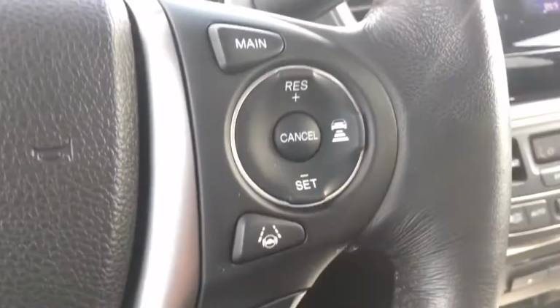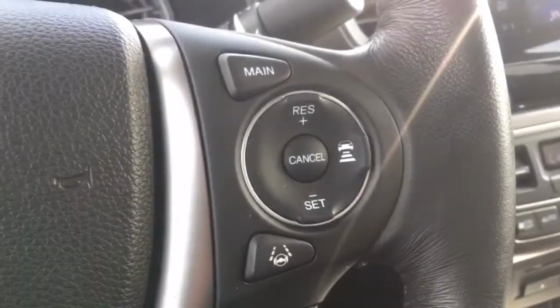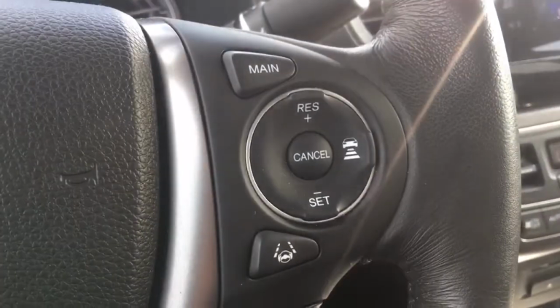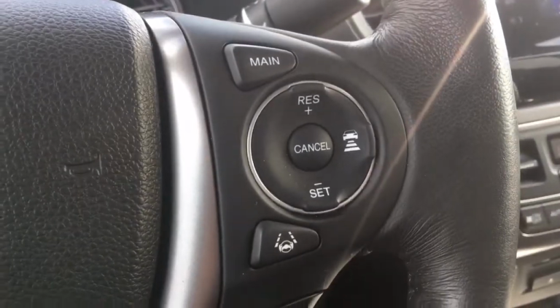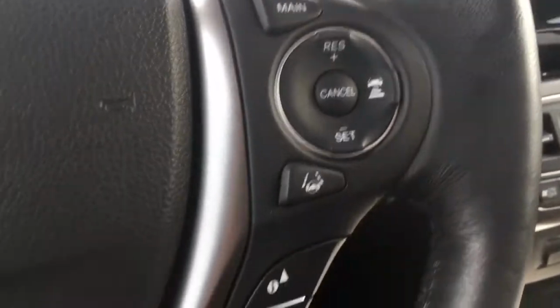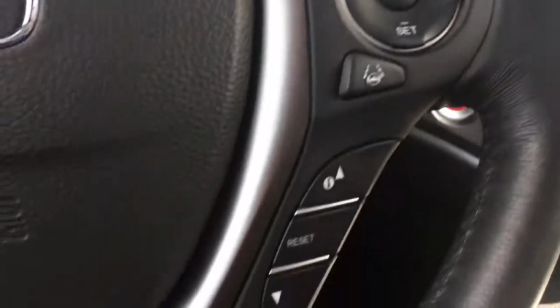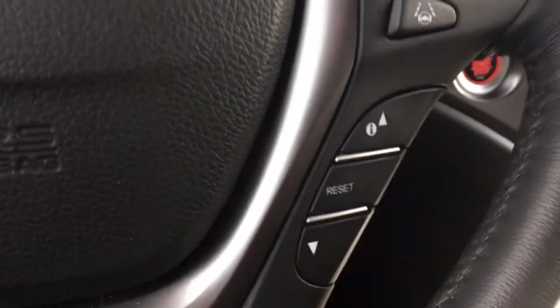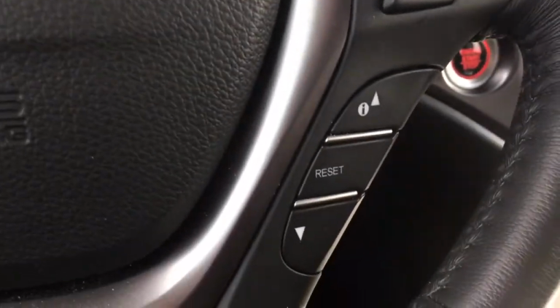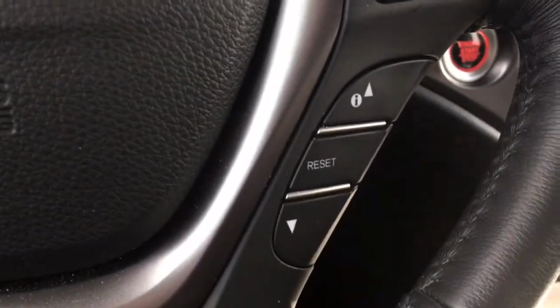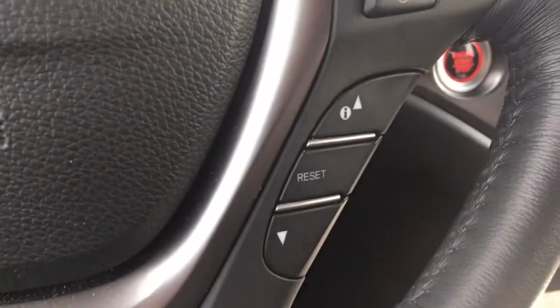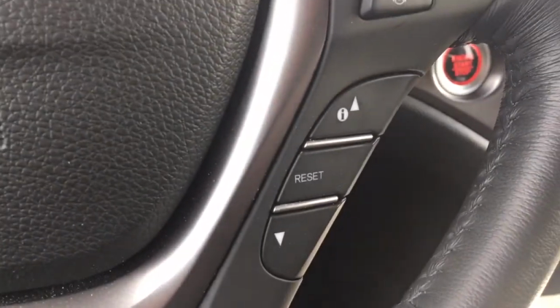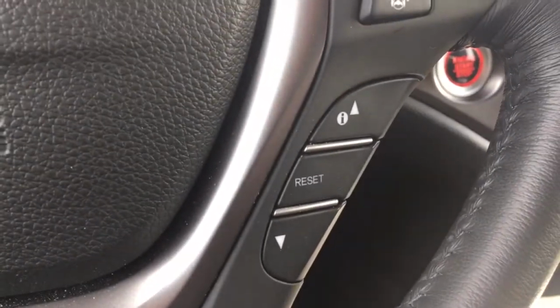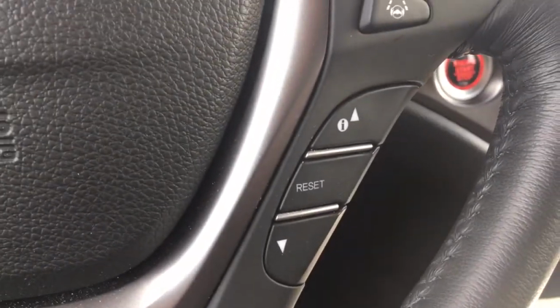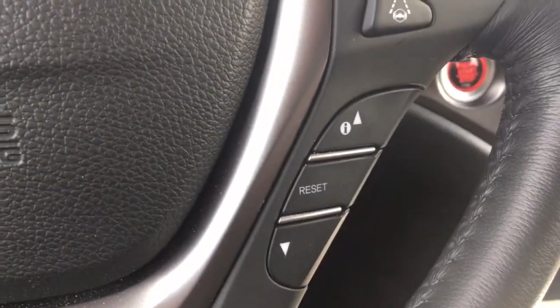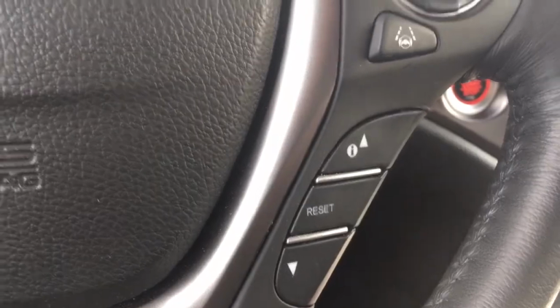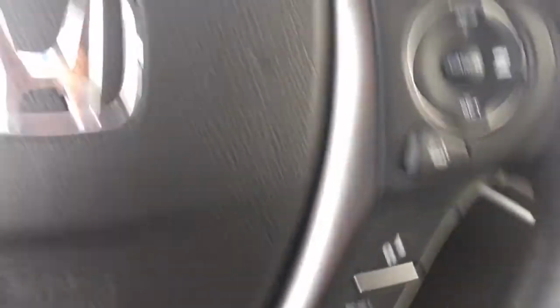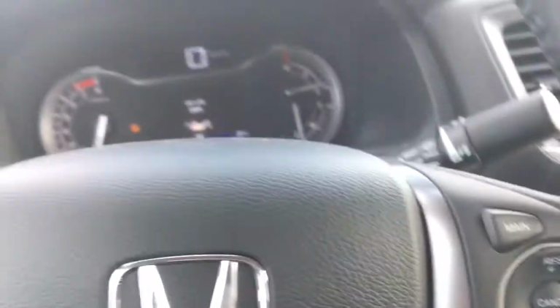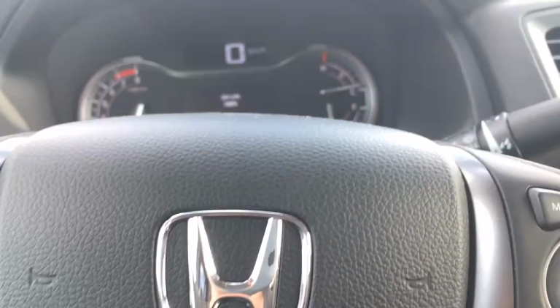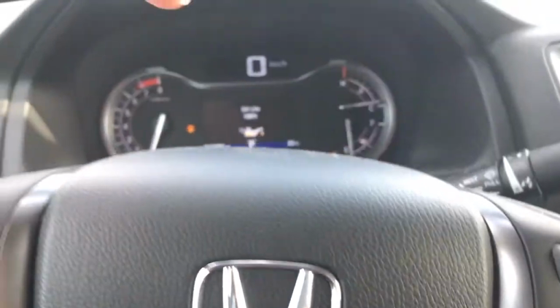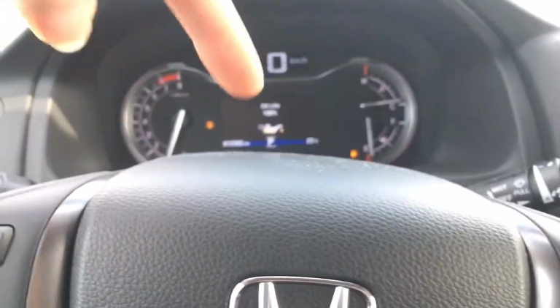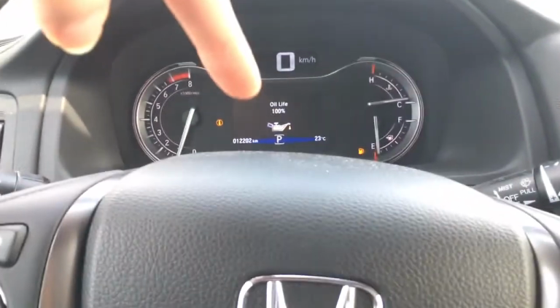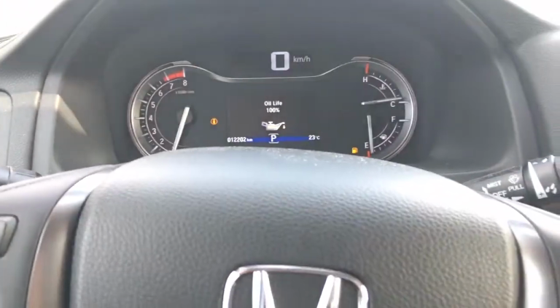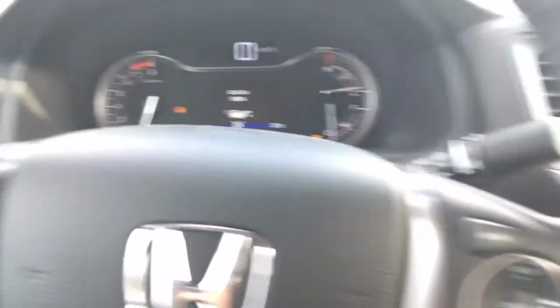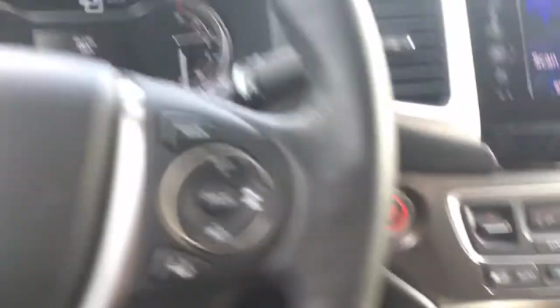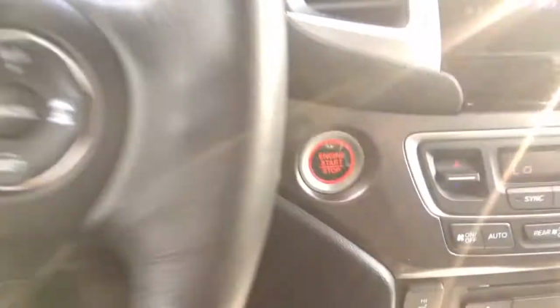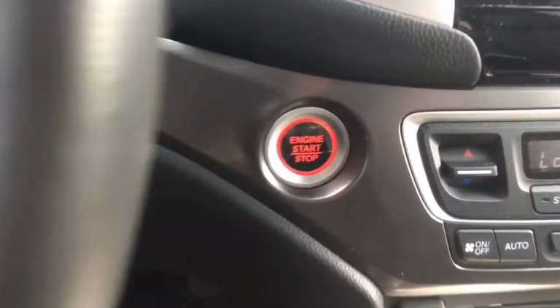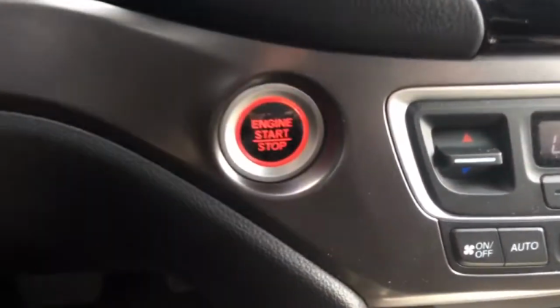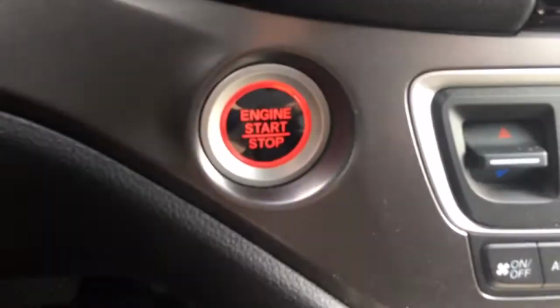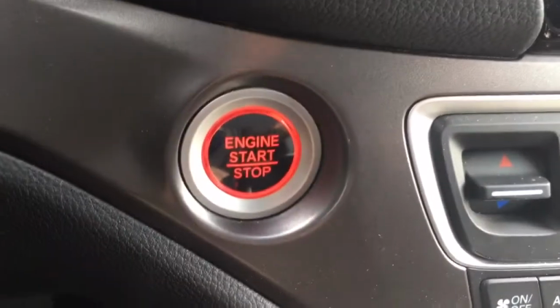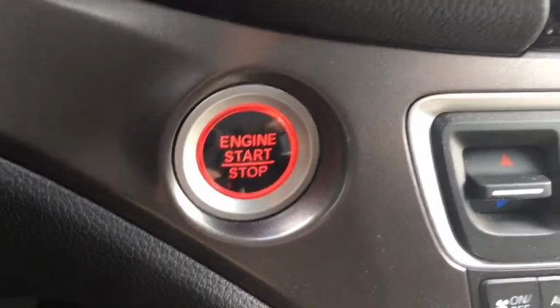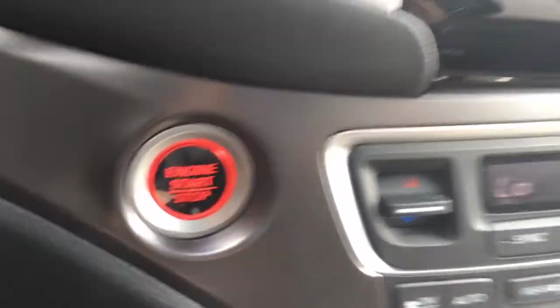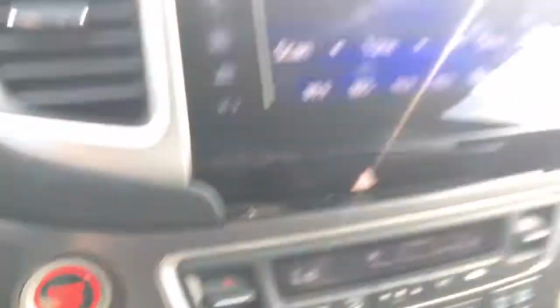Over here we've got your cruise control settings, and below with the 'i' for information and the directional arrows — that's how I was controlling that center screen. Just behind there you can see it is a push button start.